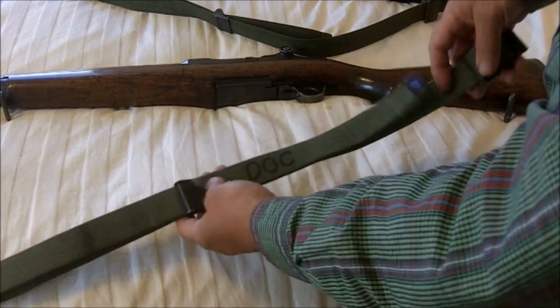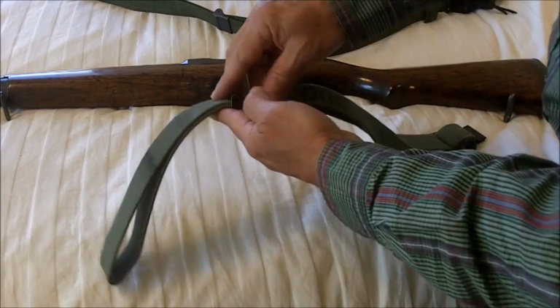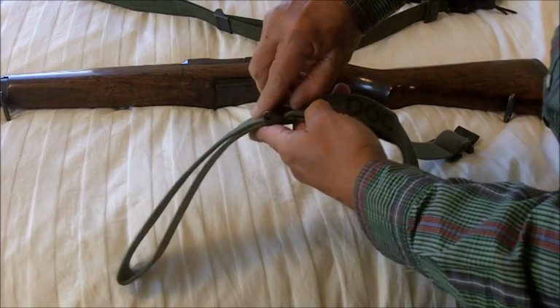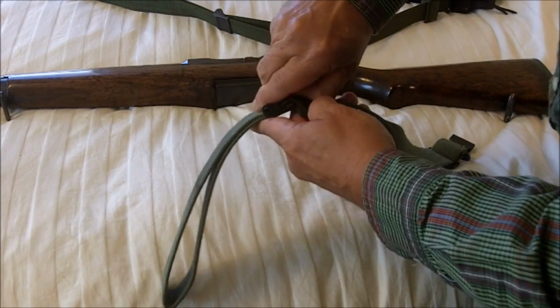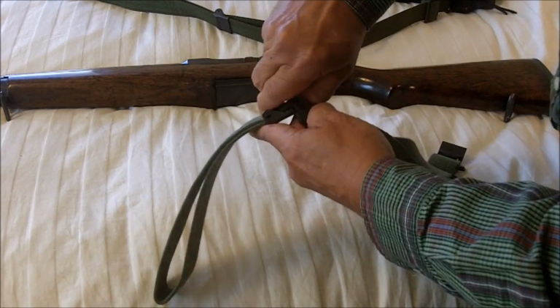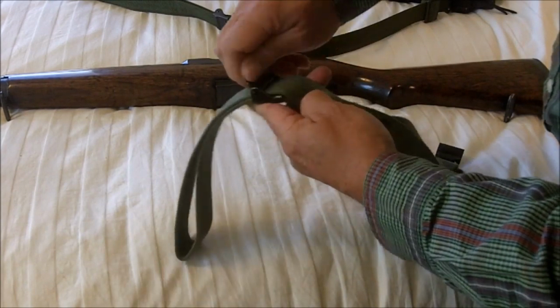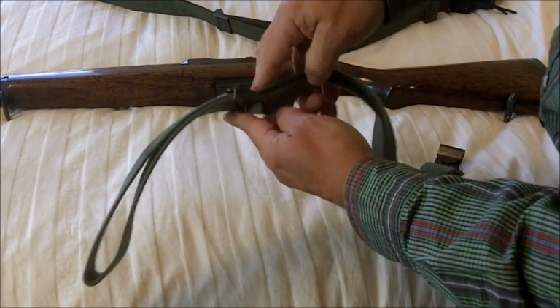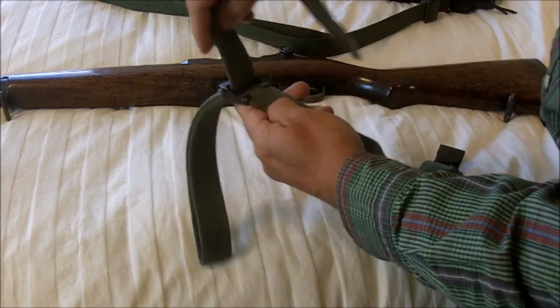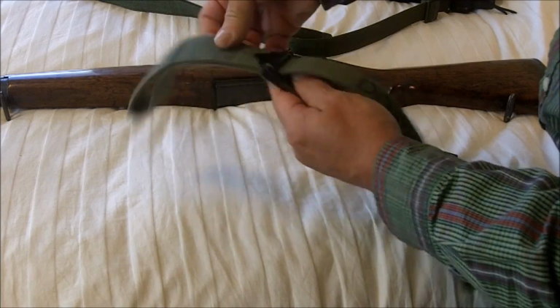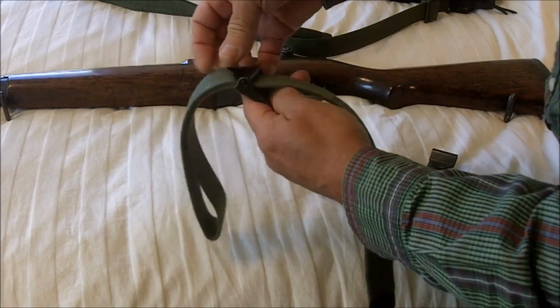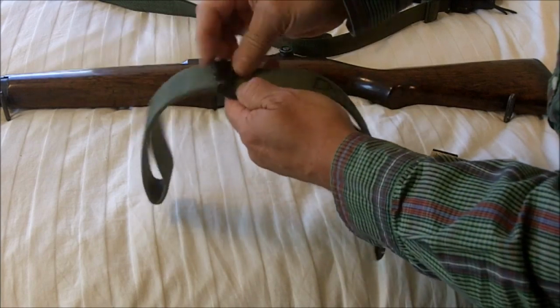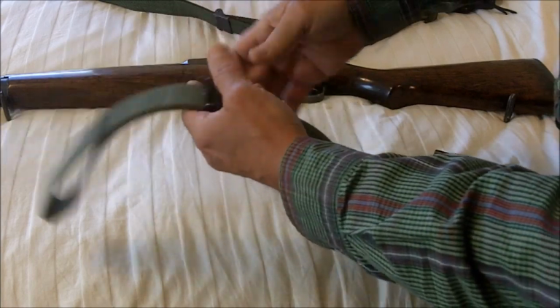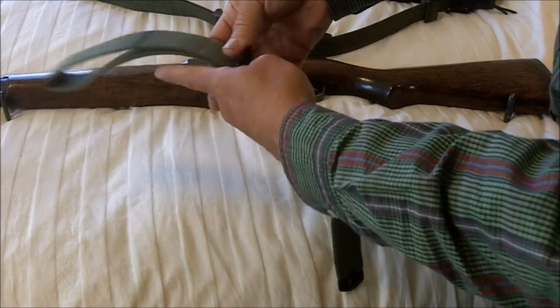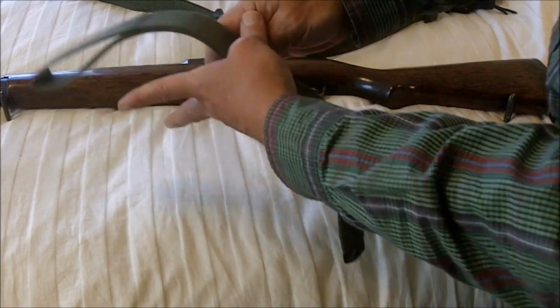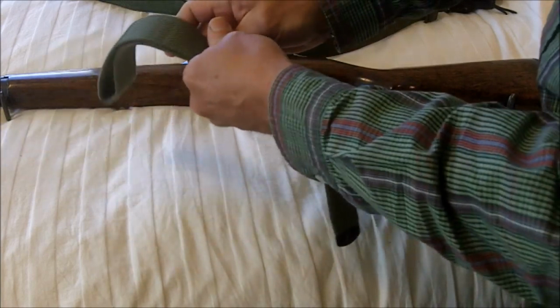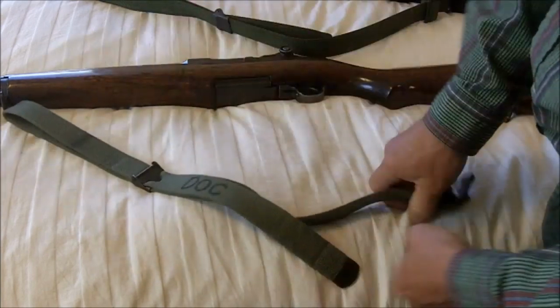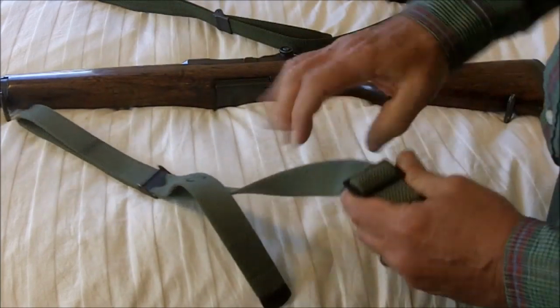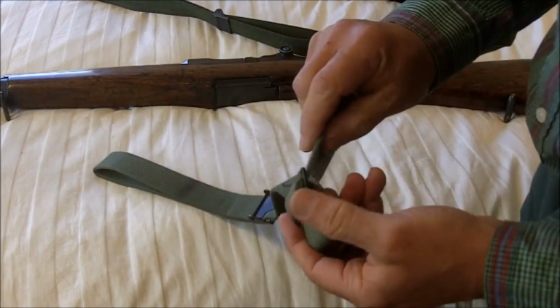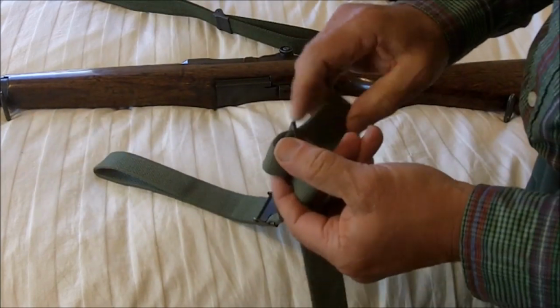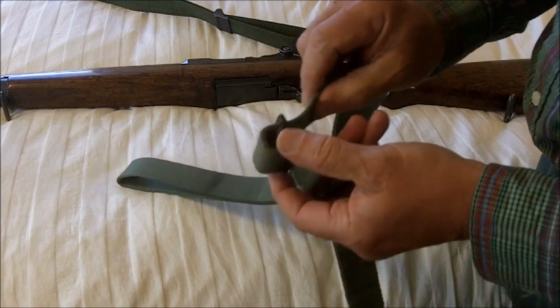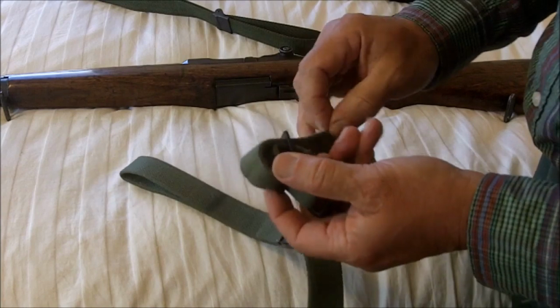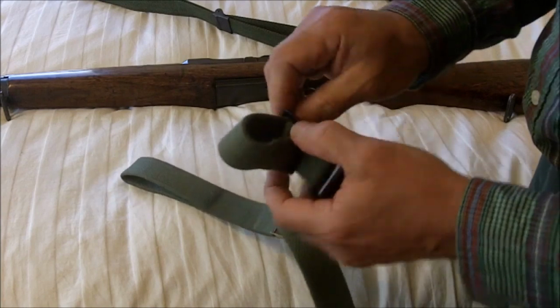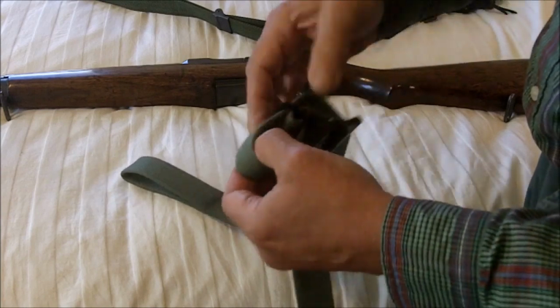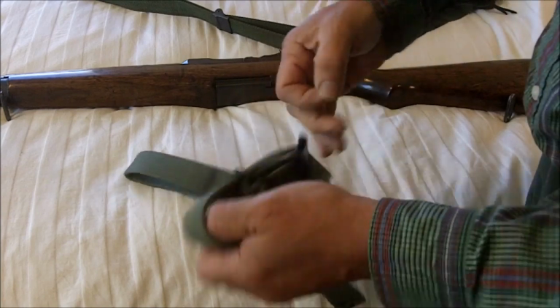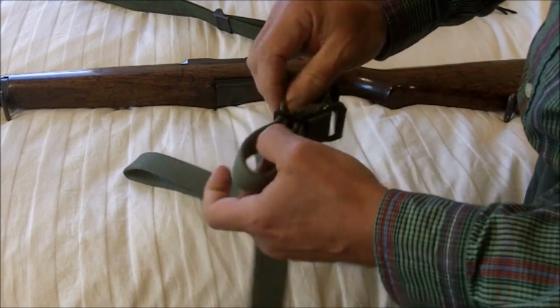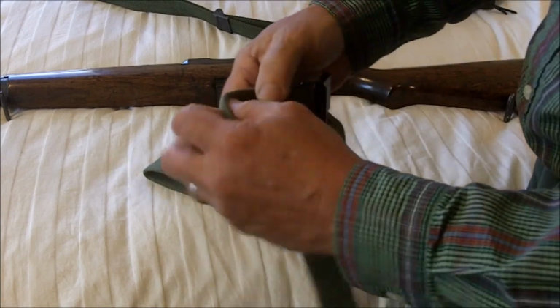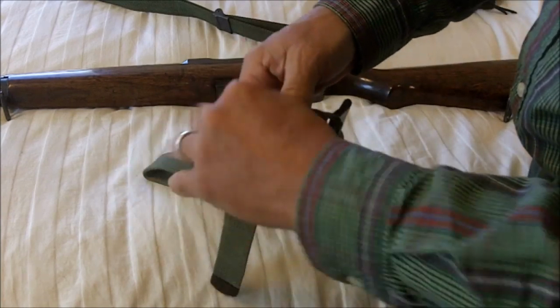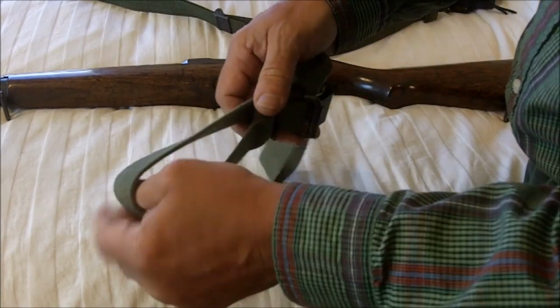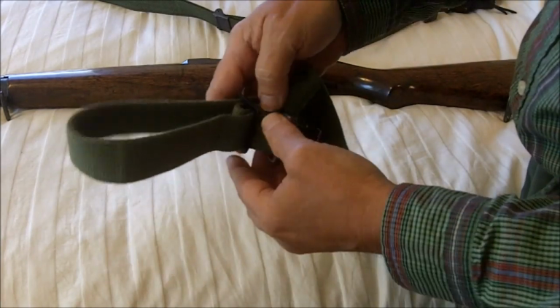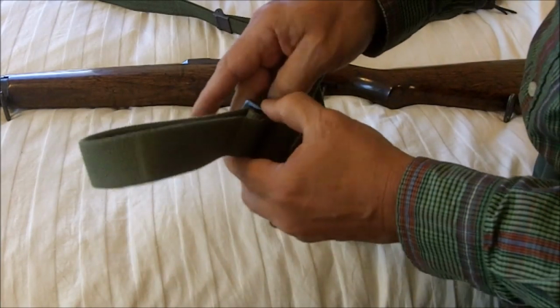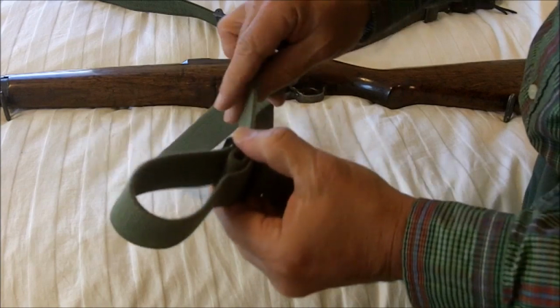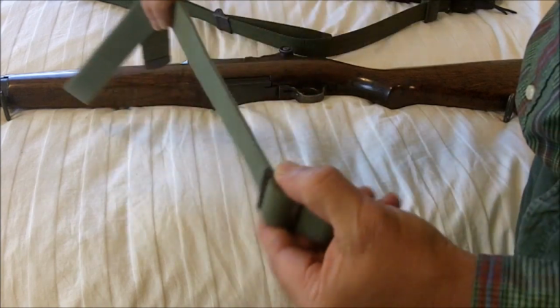This is how it comes. This is the adjustment piece right here. Back here you have another adjustment, and this is where you make the loop that we will learn about using in Appleseed.